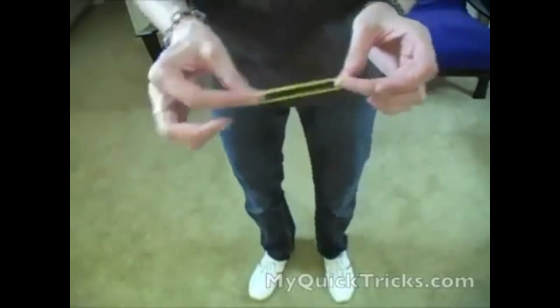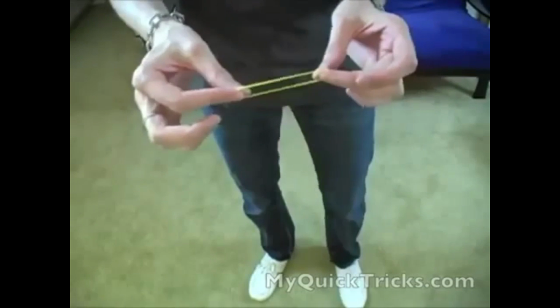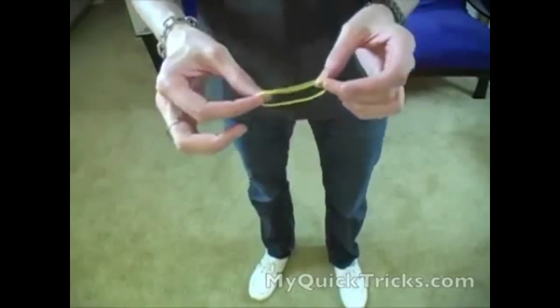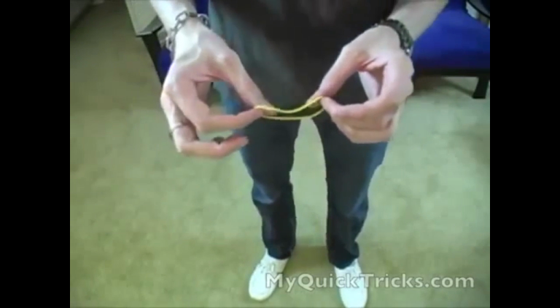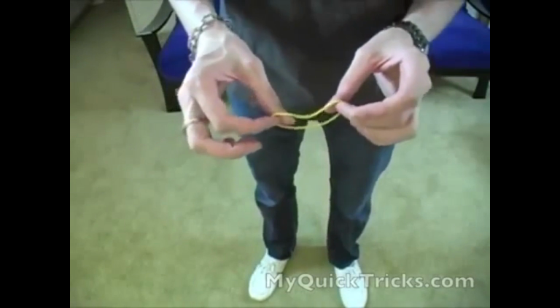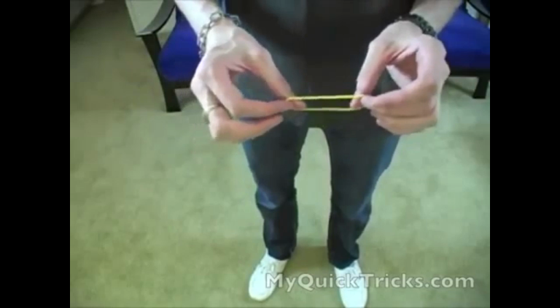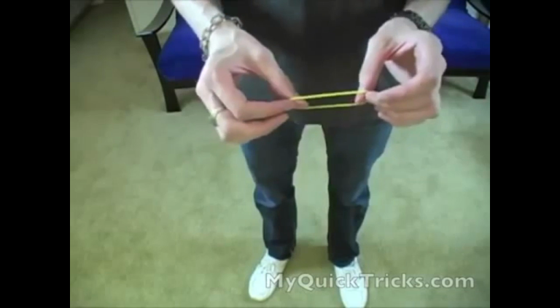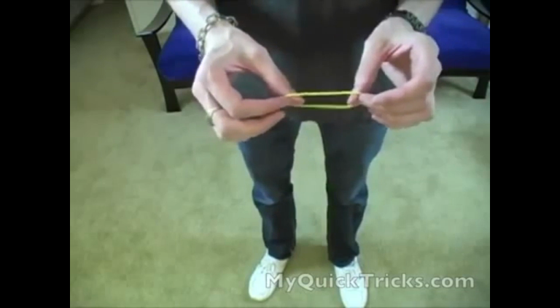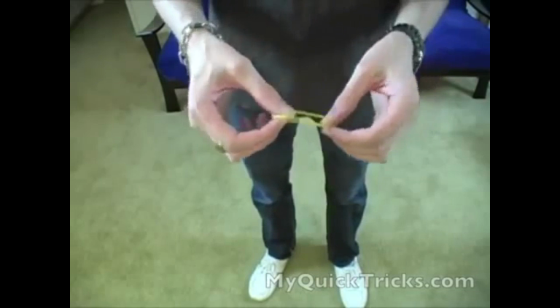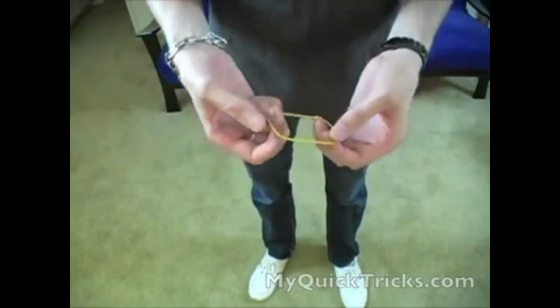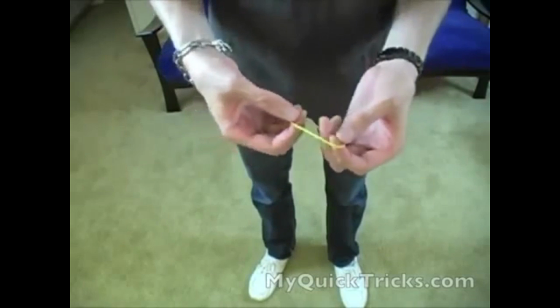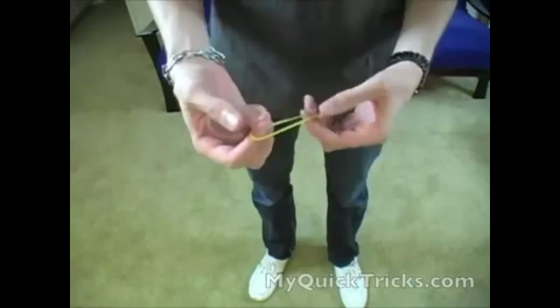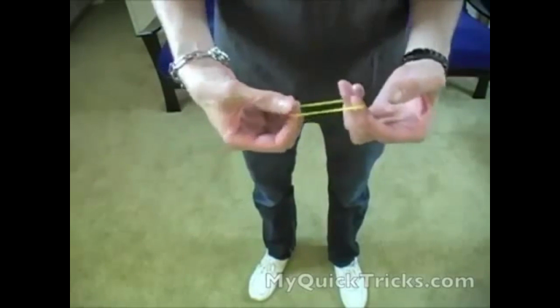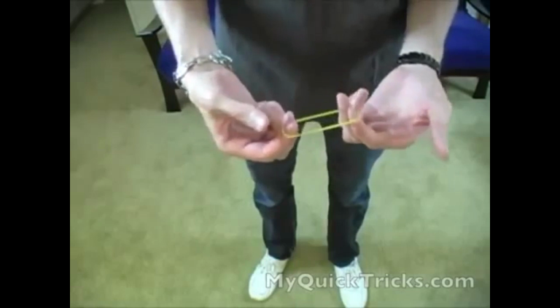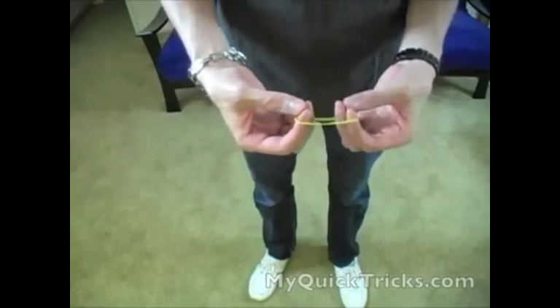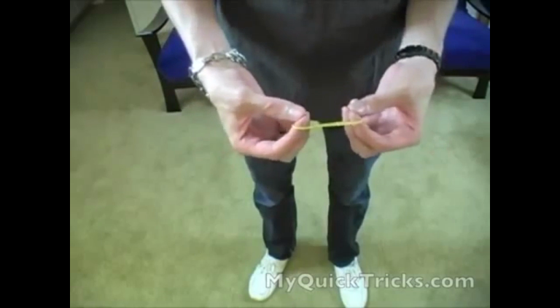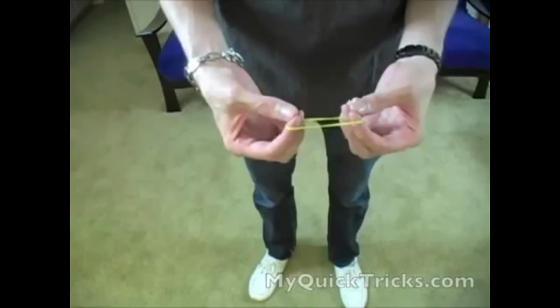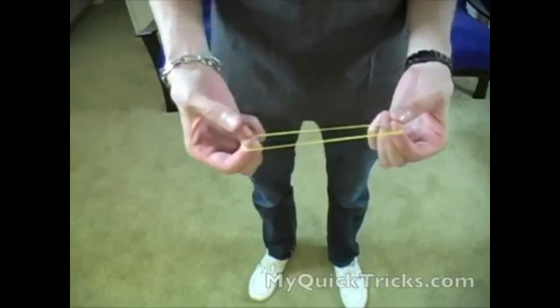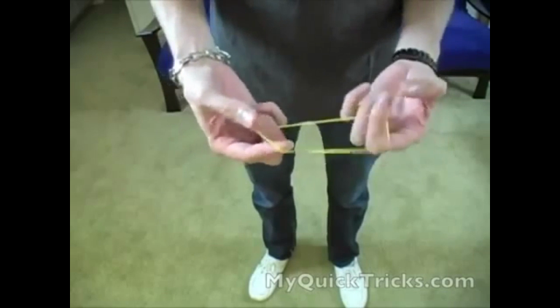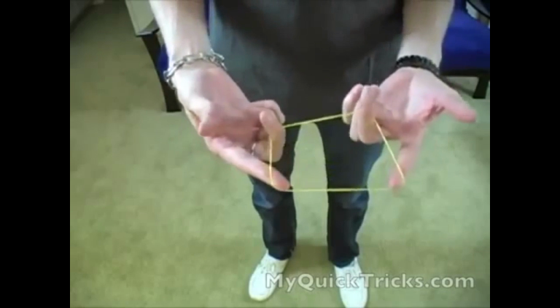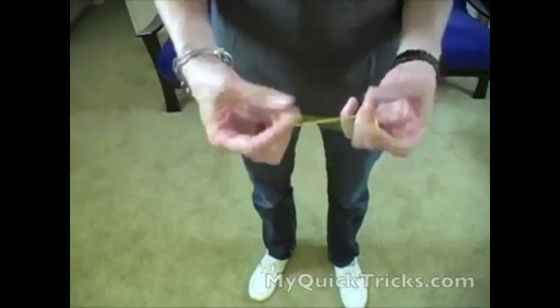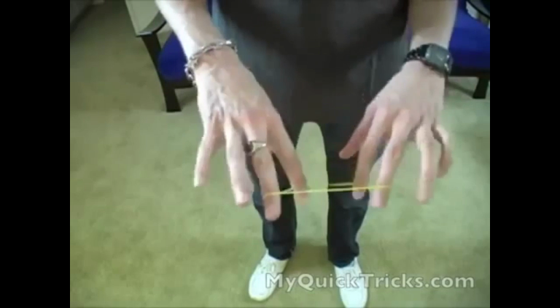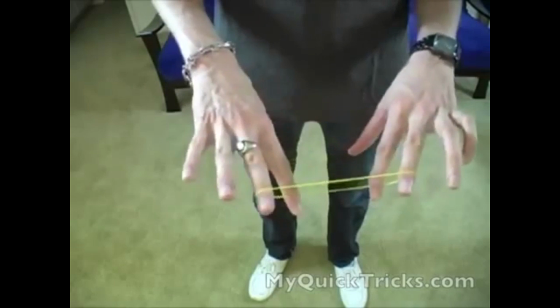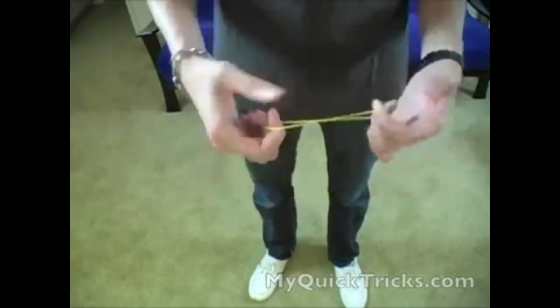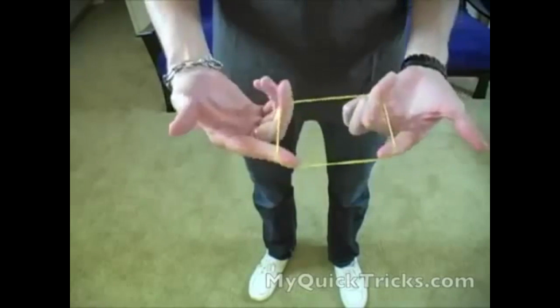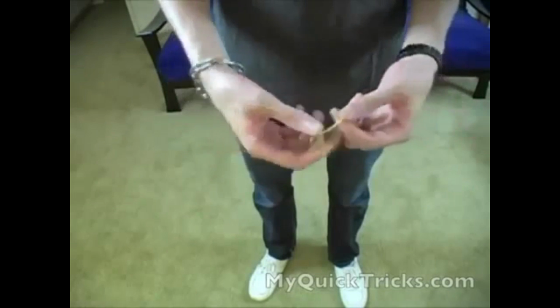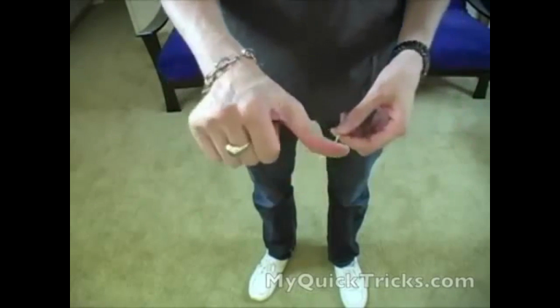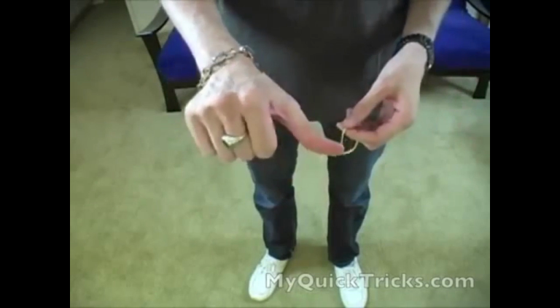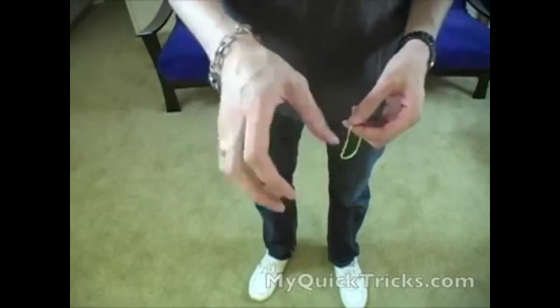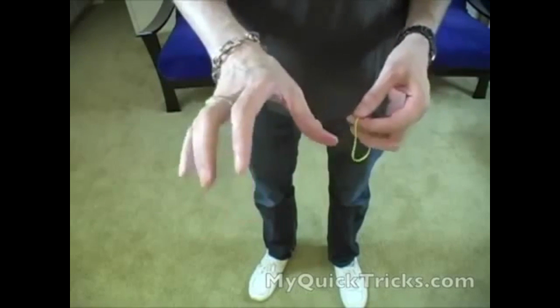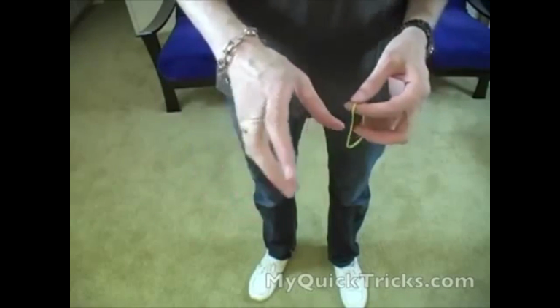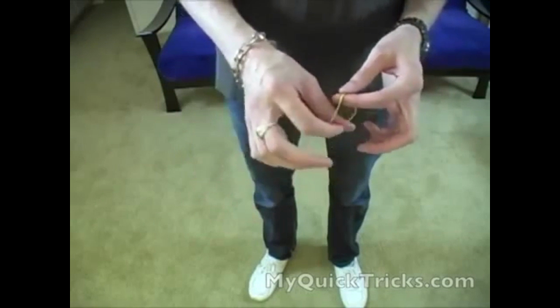So to do this effect, it's very similar to the rope through neck or the scarf through neck that I taught you in another video. You need a rubber band, just a regular rubber band, and you're going to use your thumb for this.